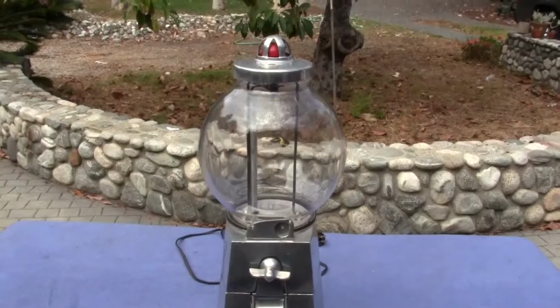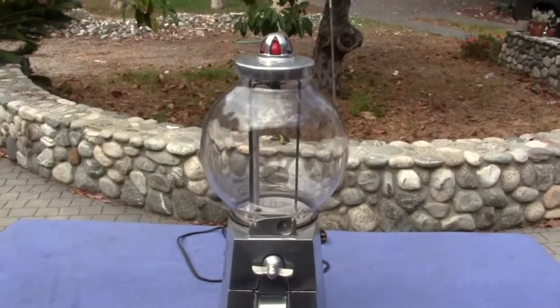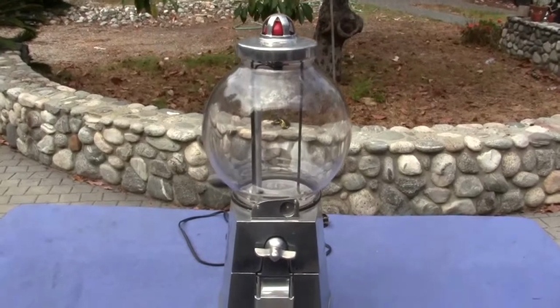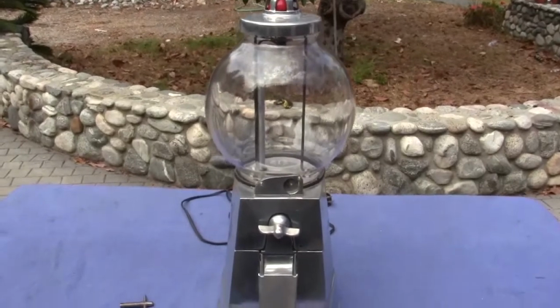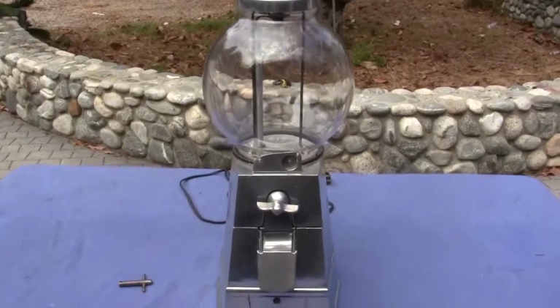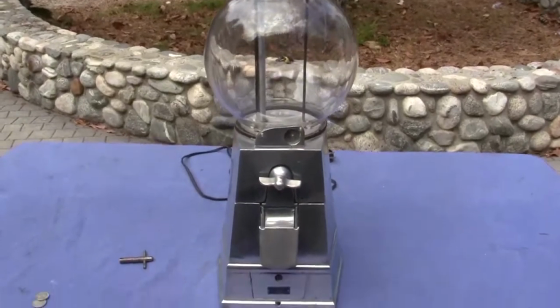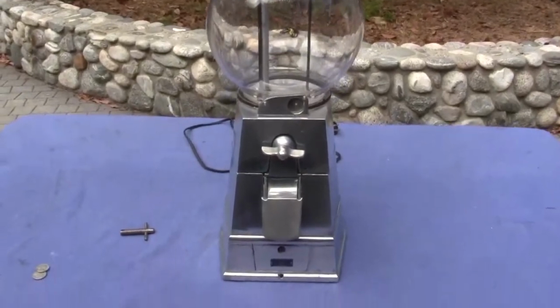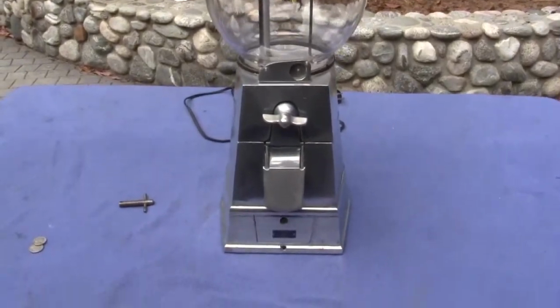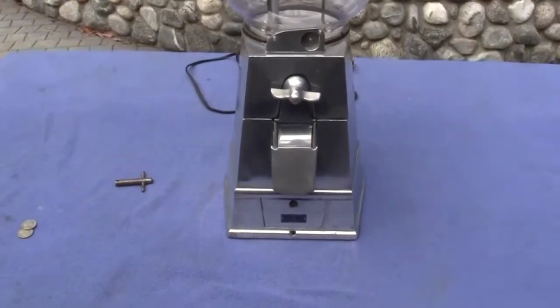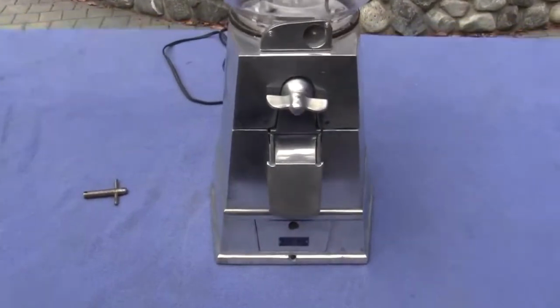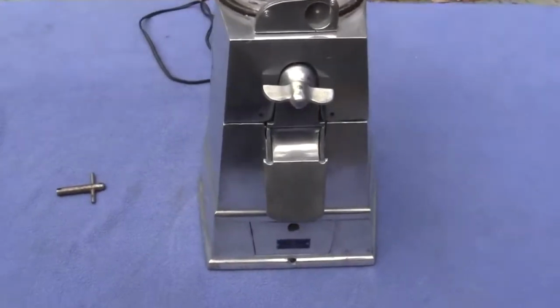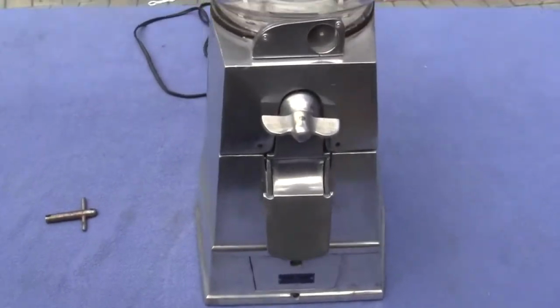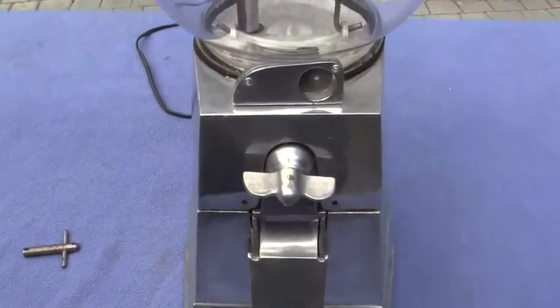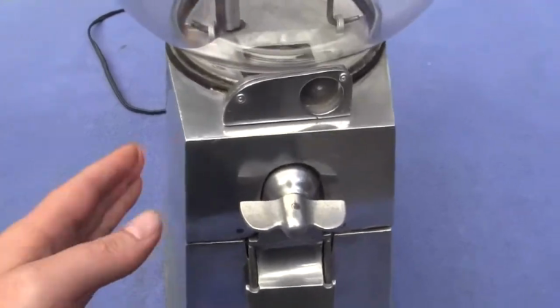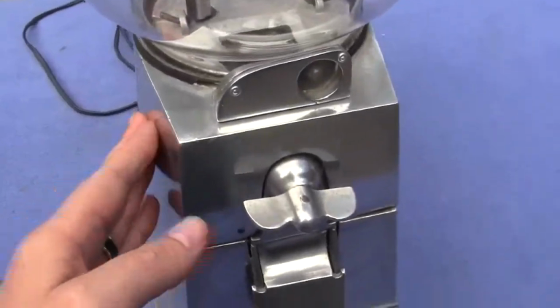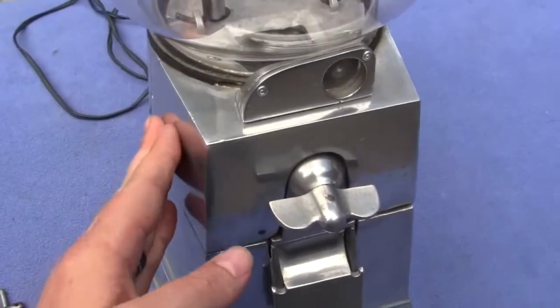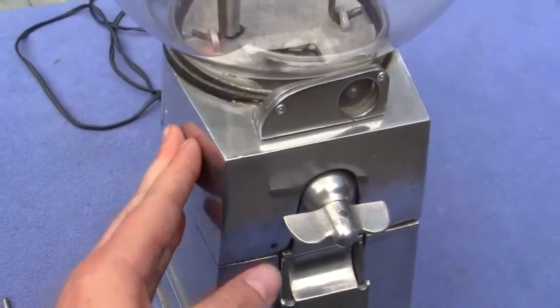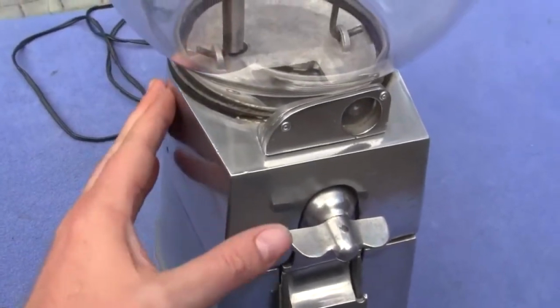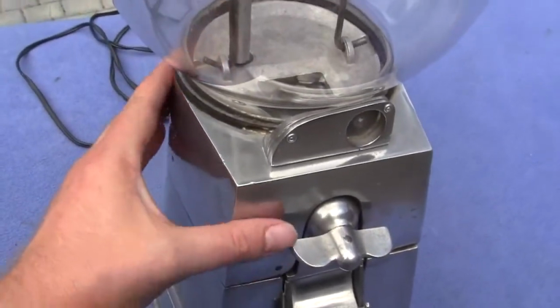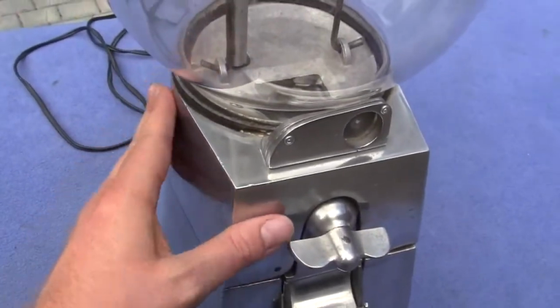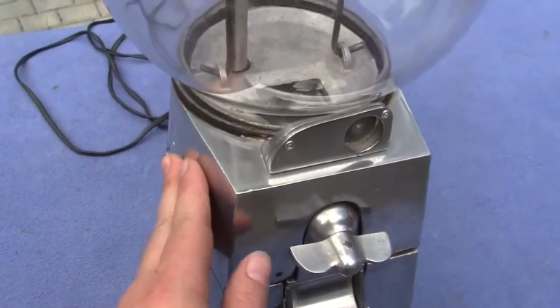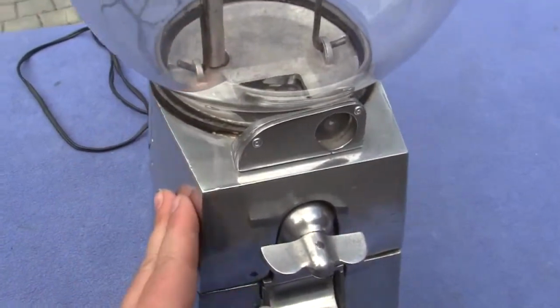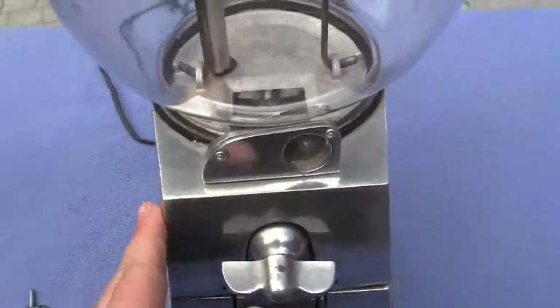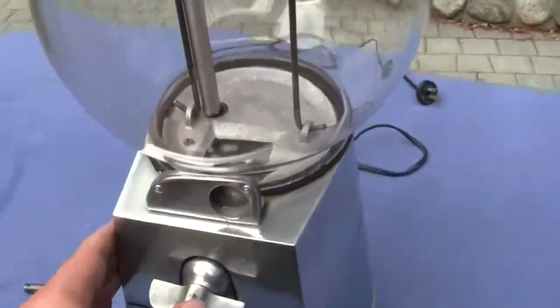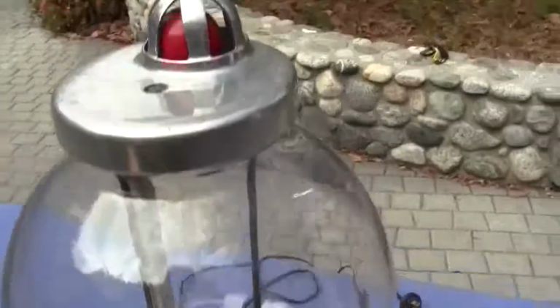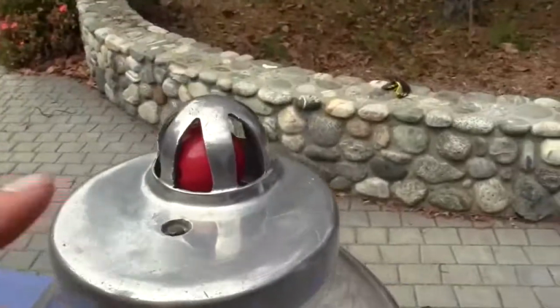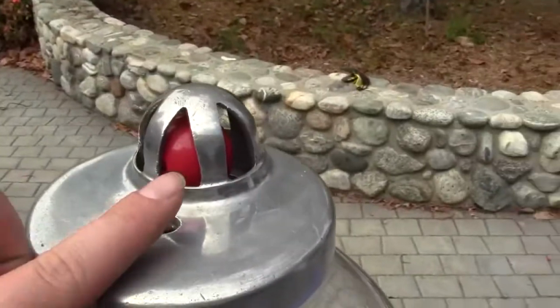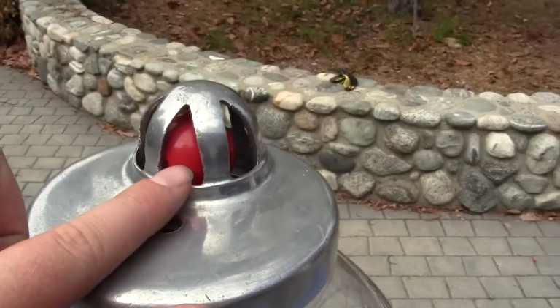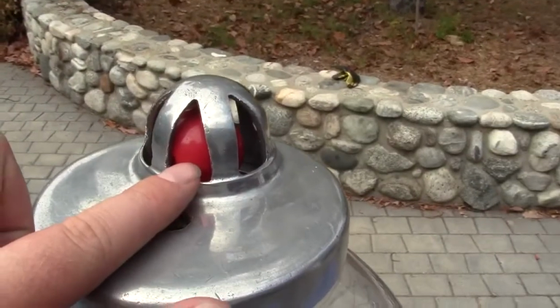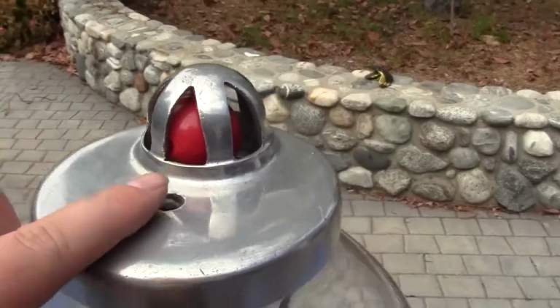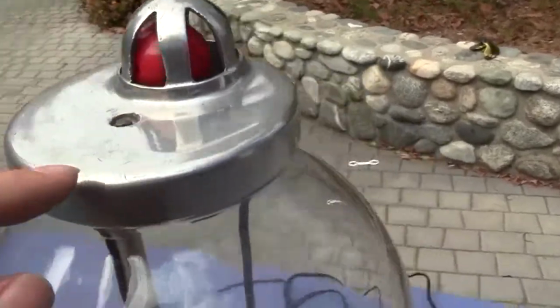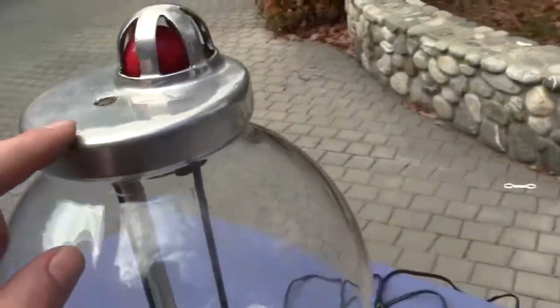Up for auction is an ASCO machine. This machine works. The bulb inside here heats up the bottom portion of the machine for the hot nuts, and the bulb up top glows bright too. It works.